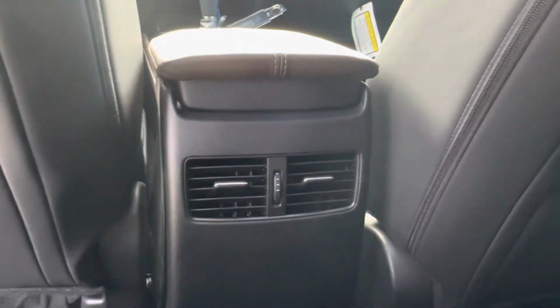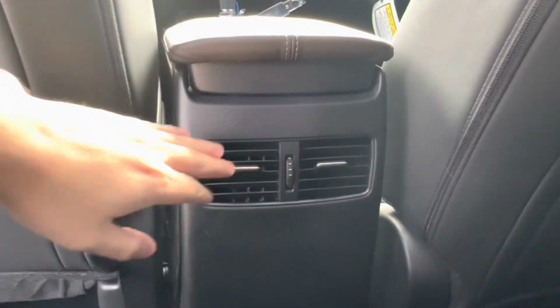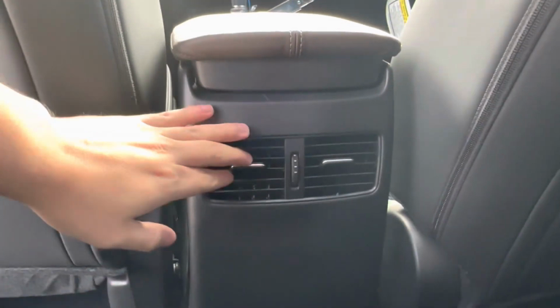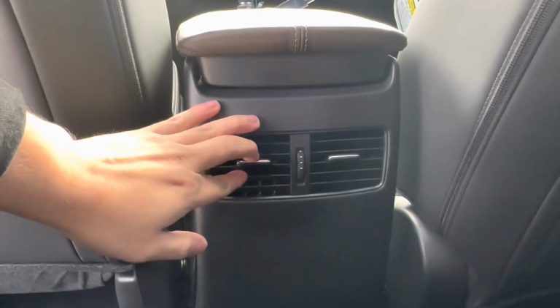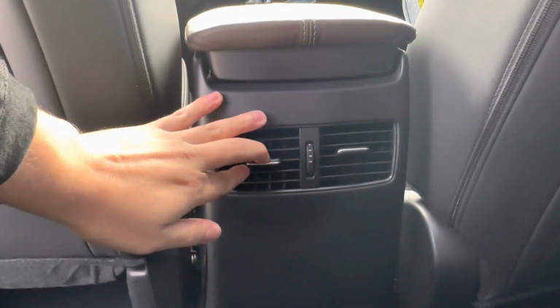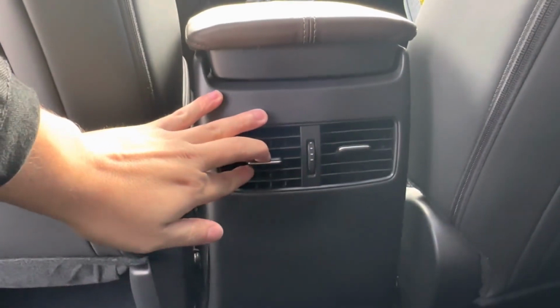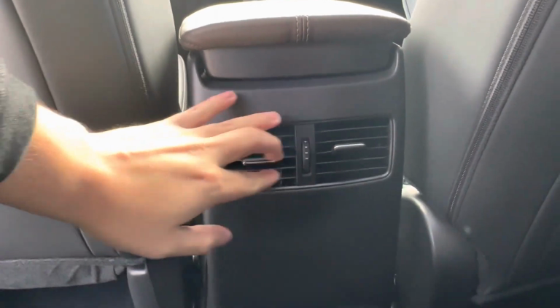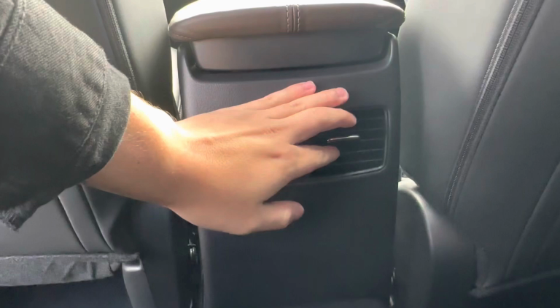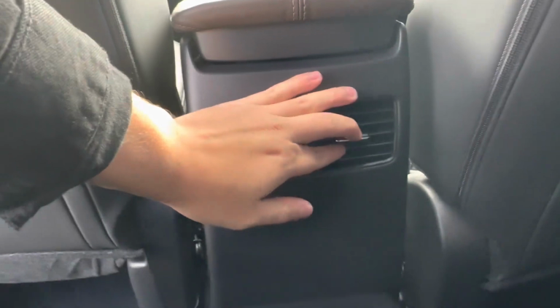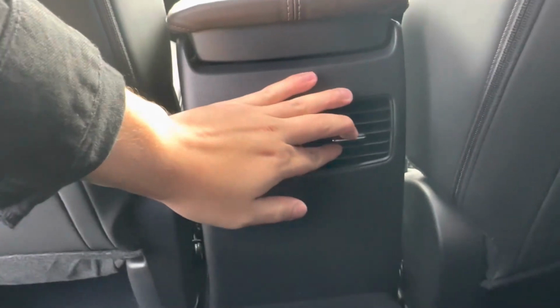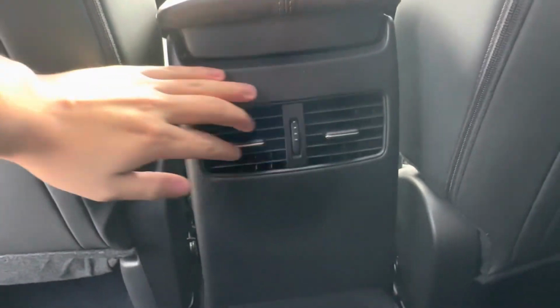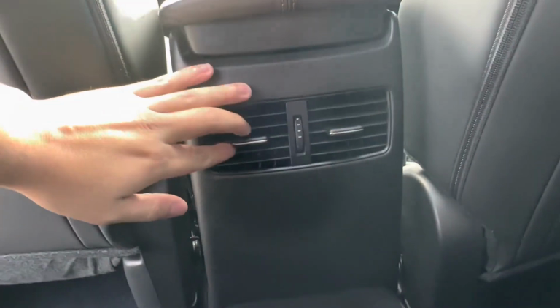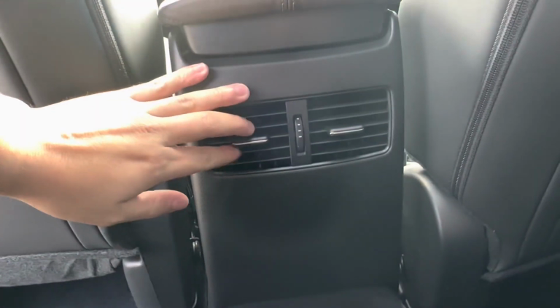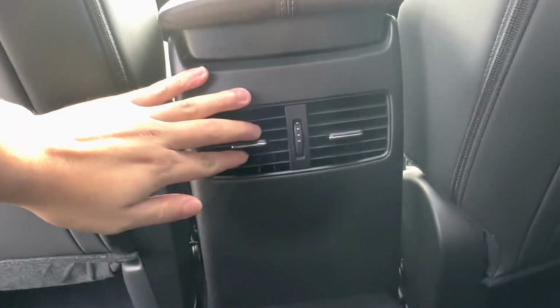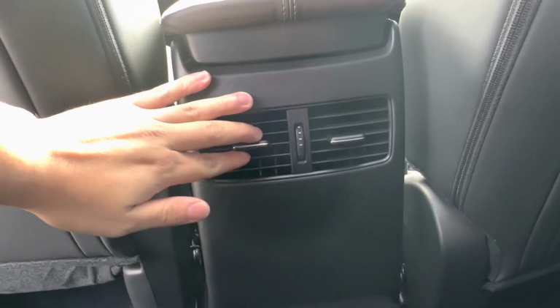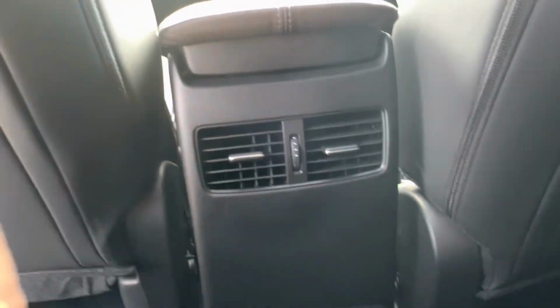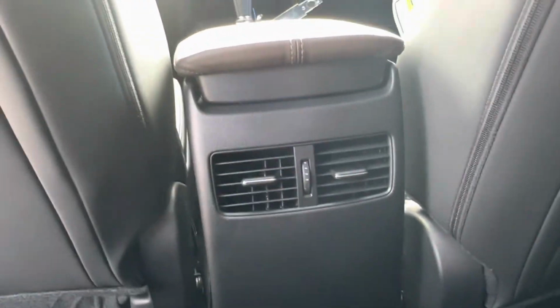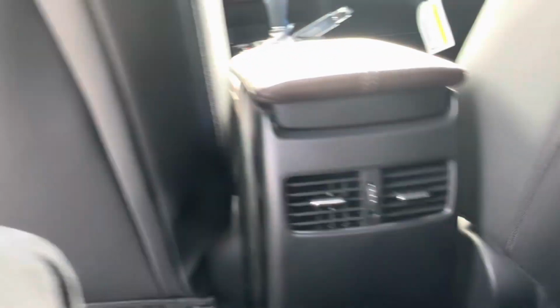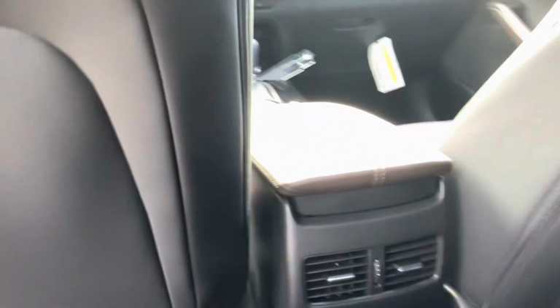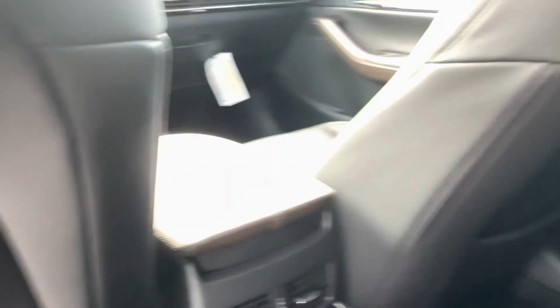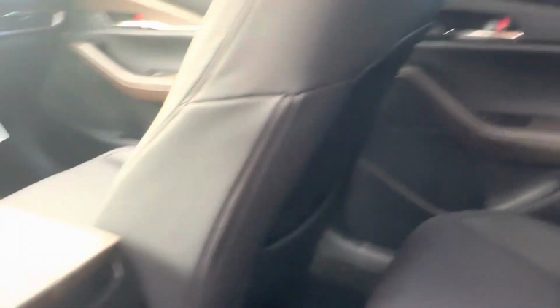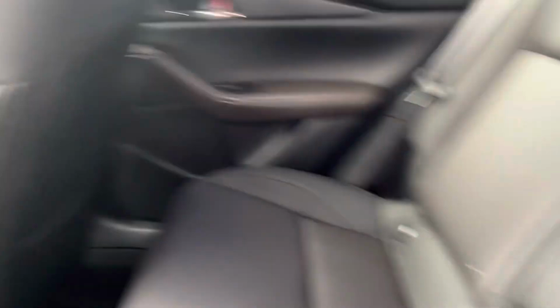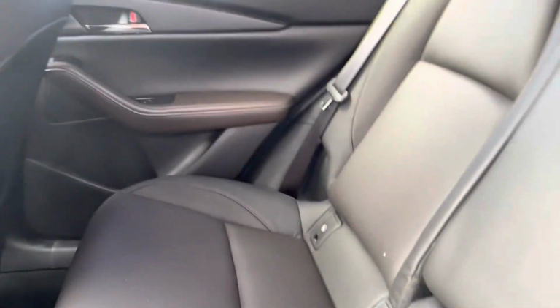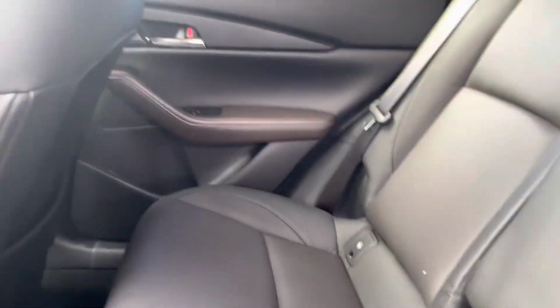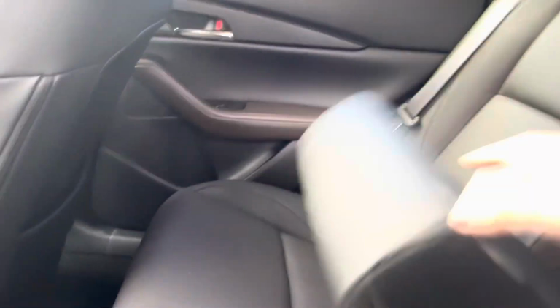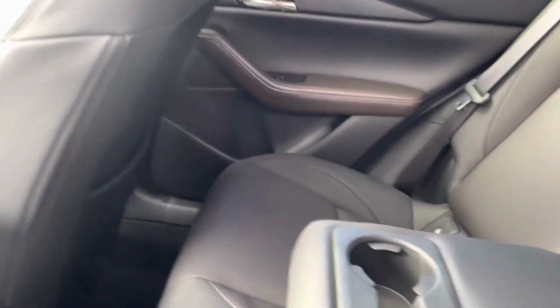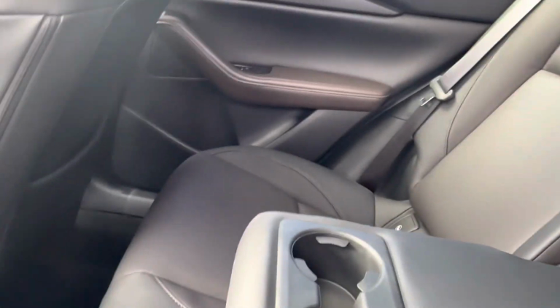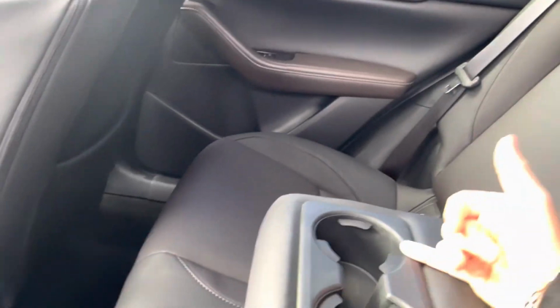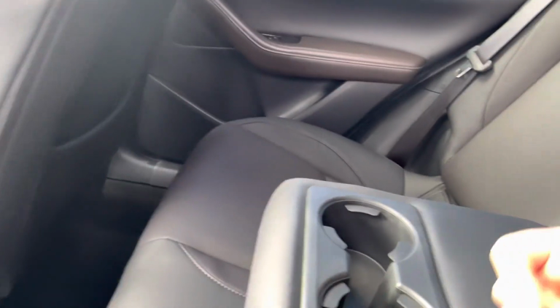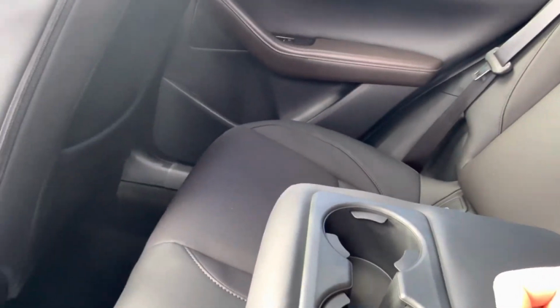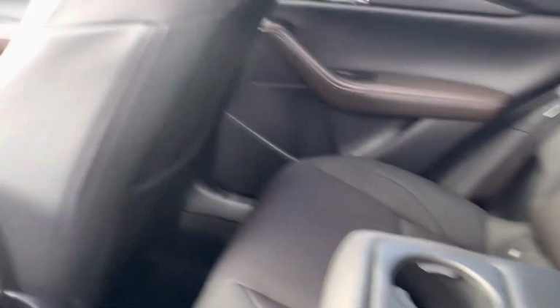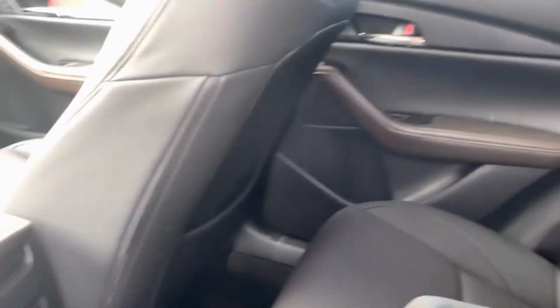As we take a seat in the back, we see that we have independent vents for your backseat passengers, so they won't have to be fighting for the vents with the front seat passengers. Dropping down our middle seat, we gain access to two cup holders.